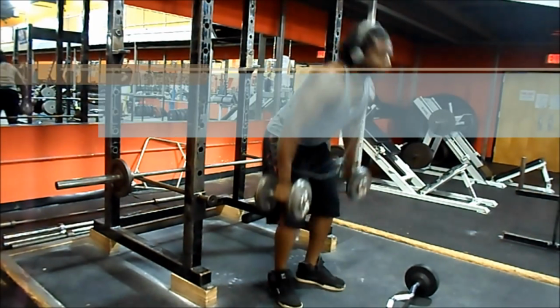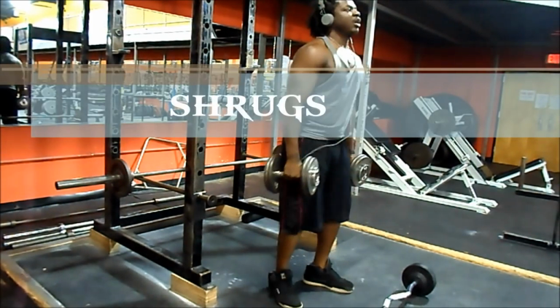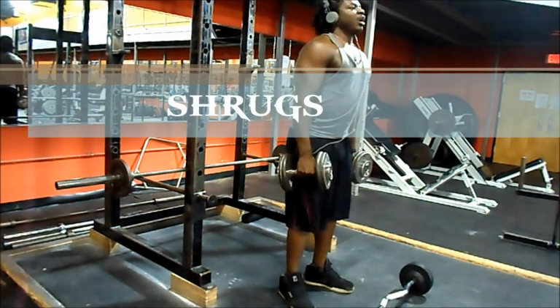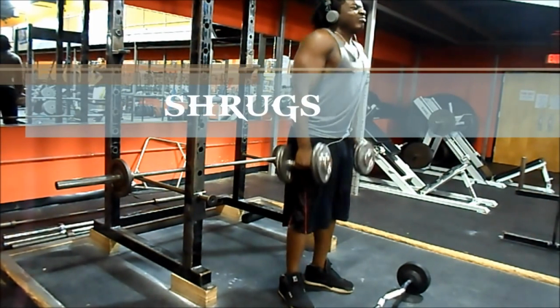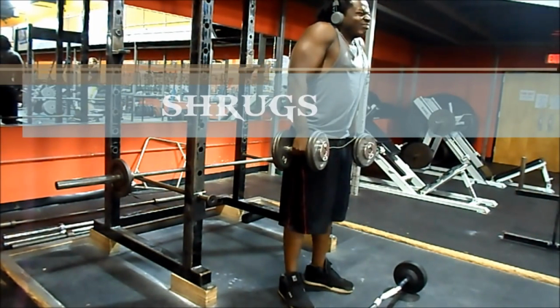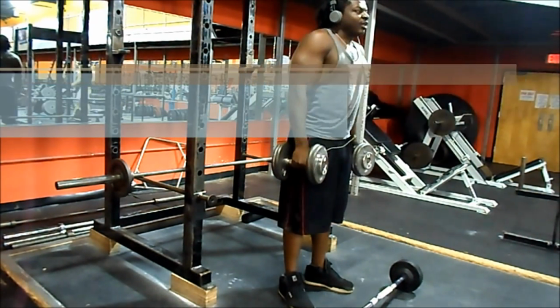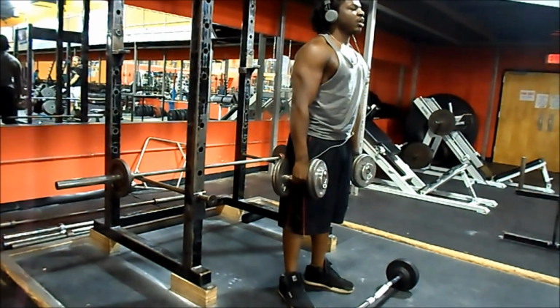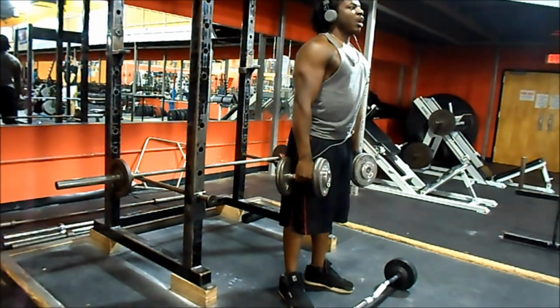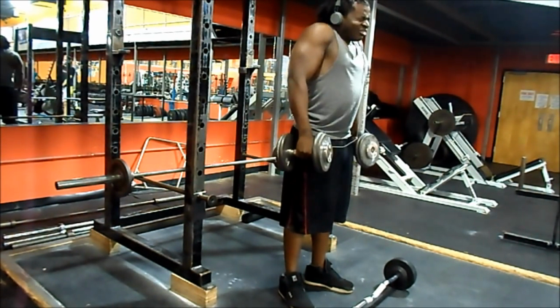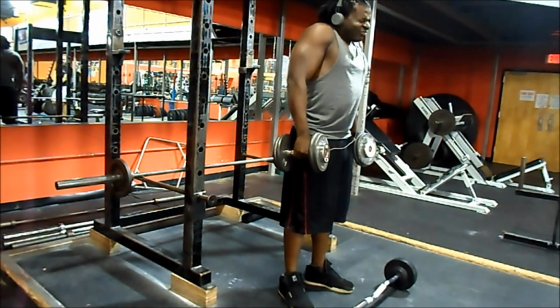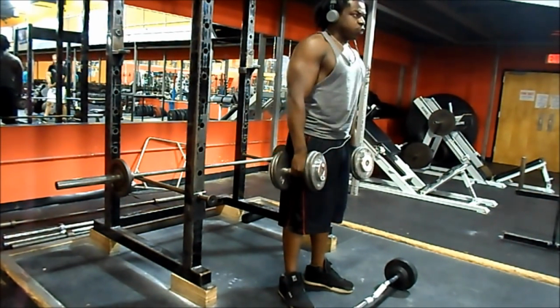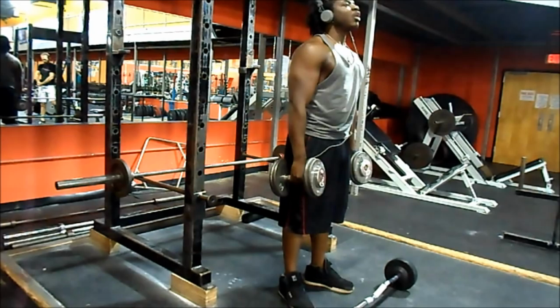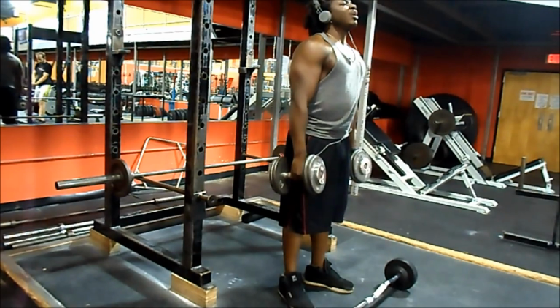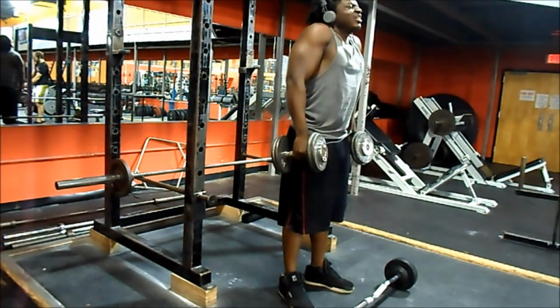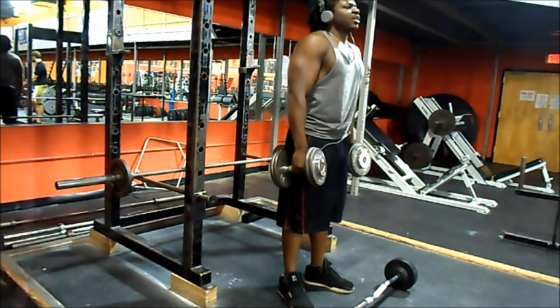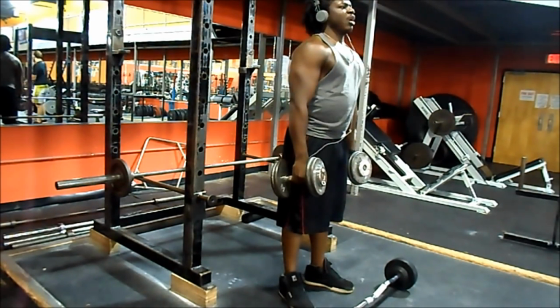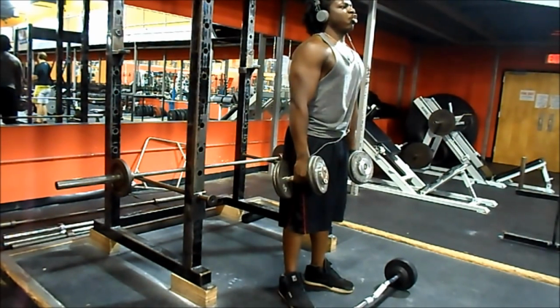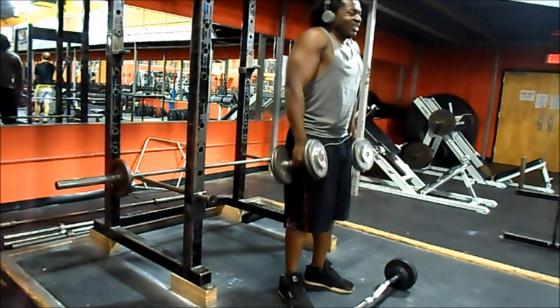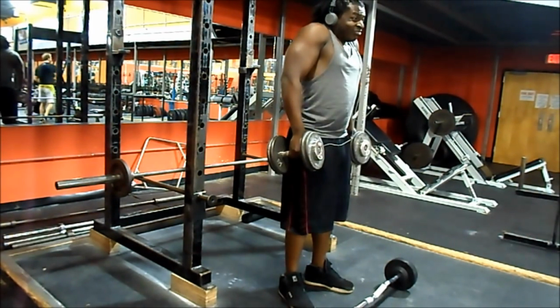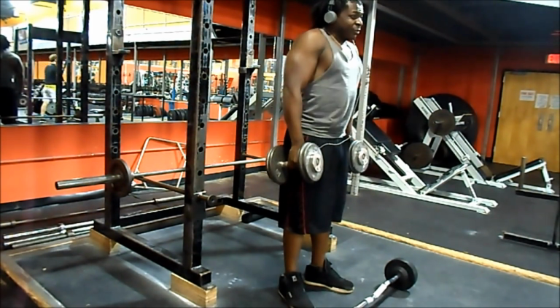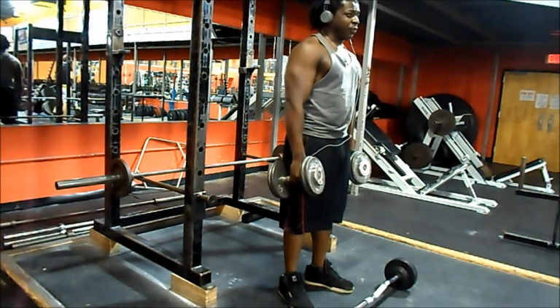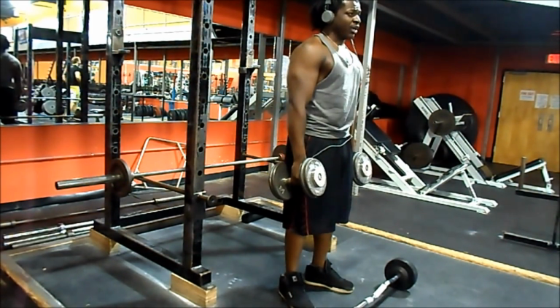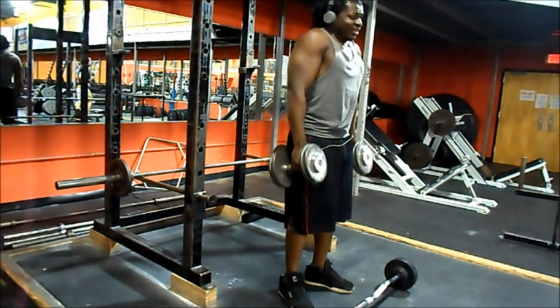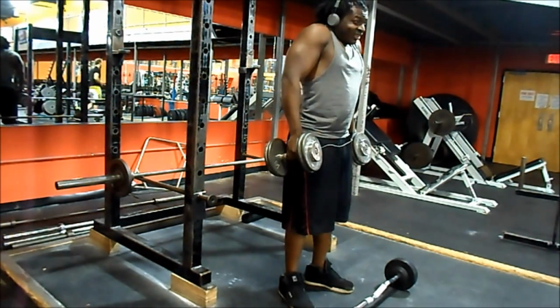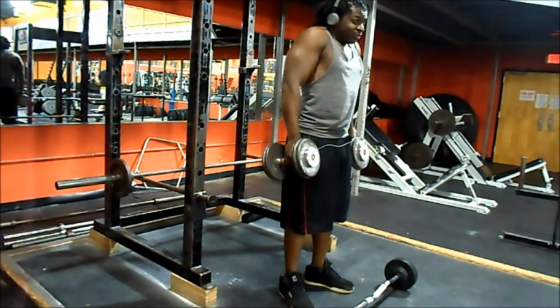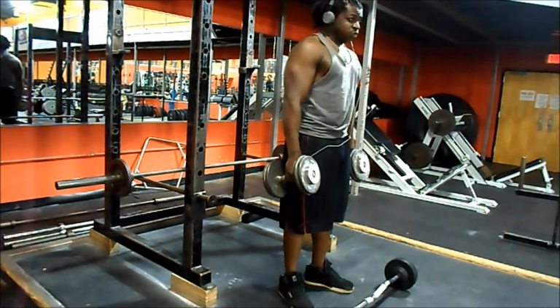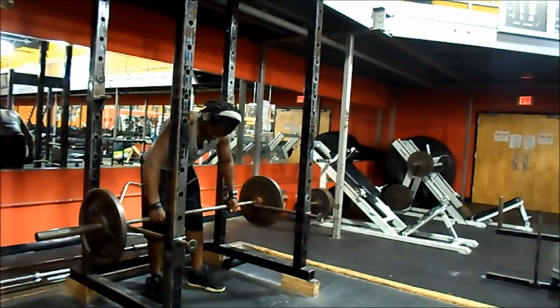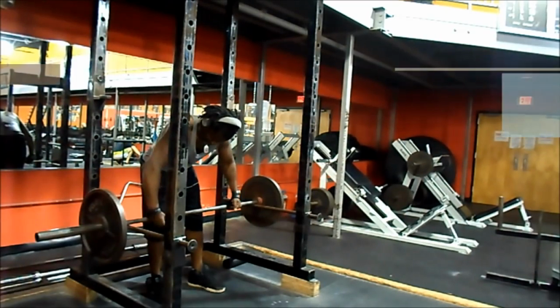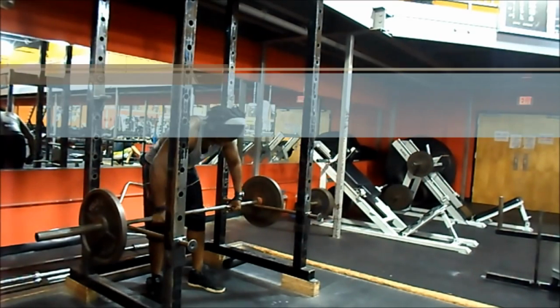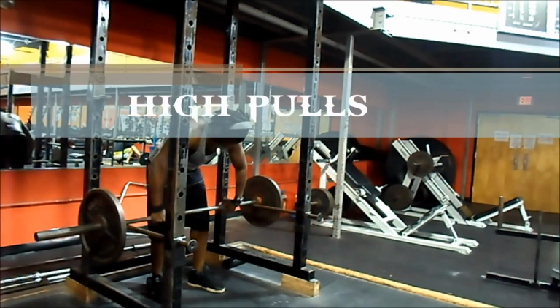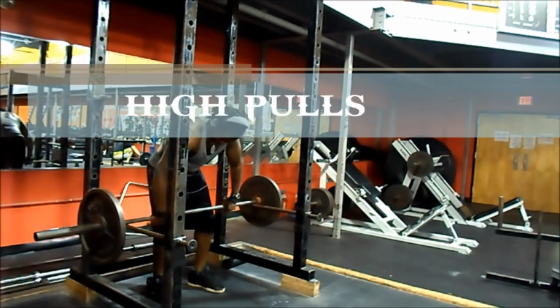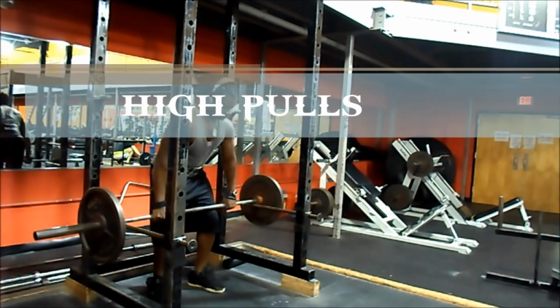But I want to hit upper, middle, and lower traps, so anything that hits my traps I'm doing. I finish with a tri-set: upright rows, front raises, and shrugs.